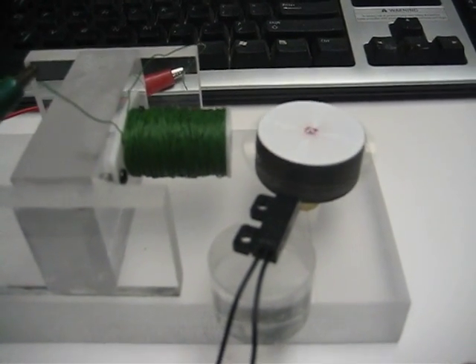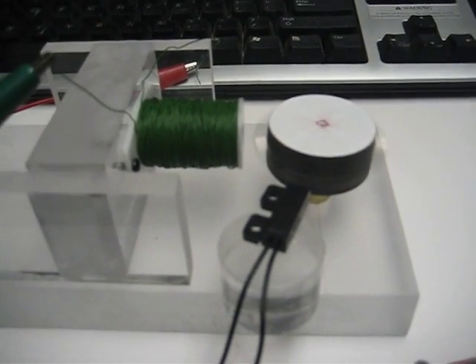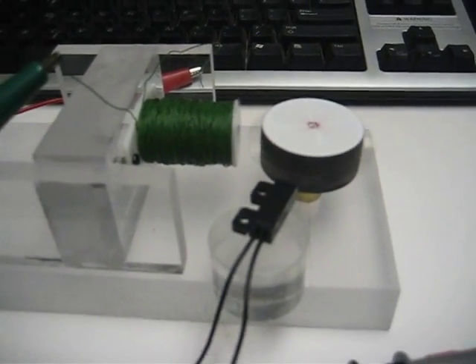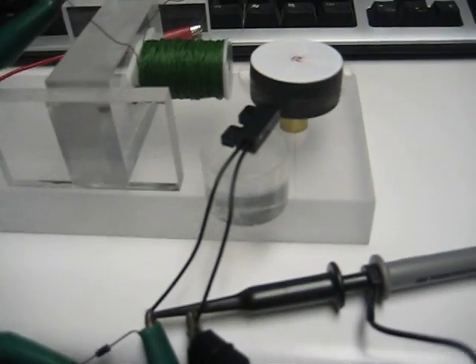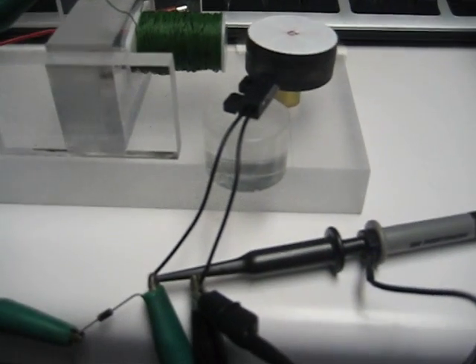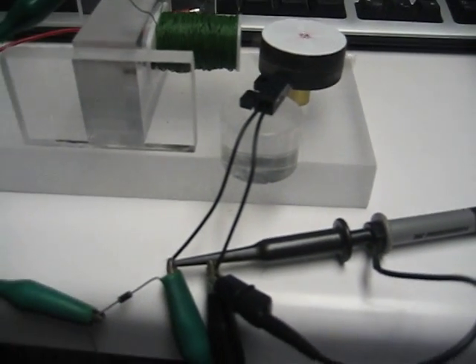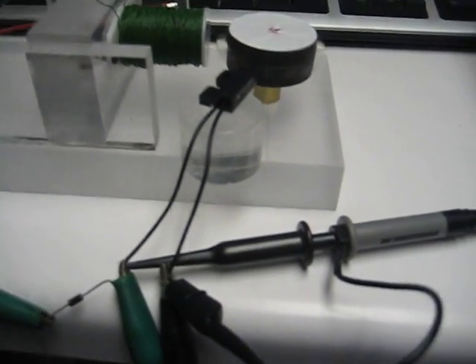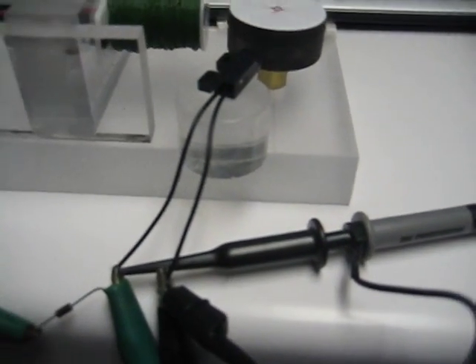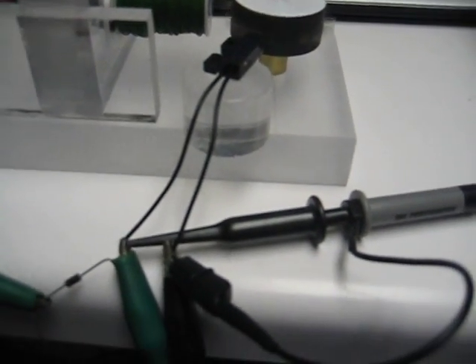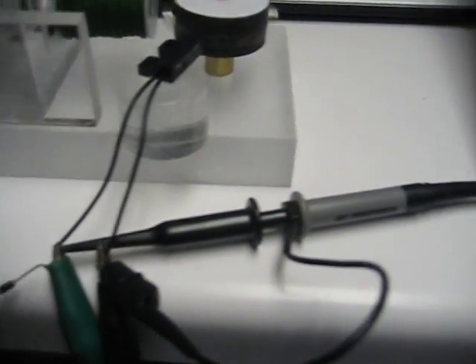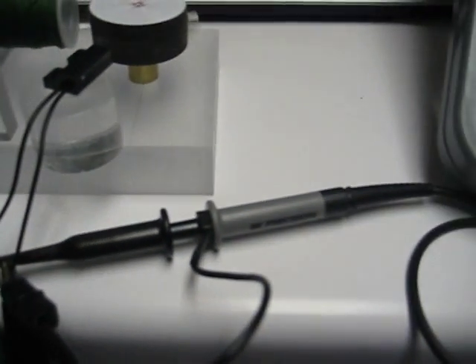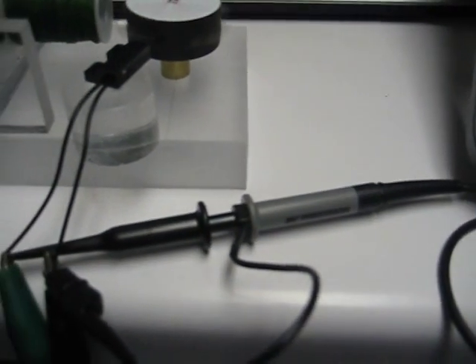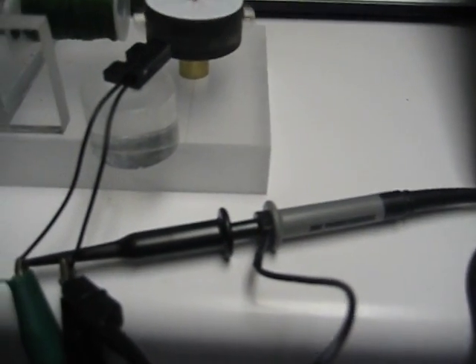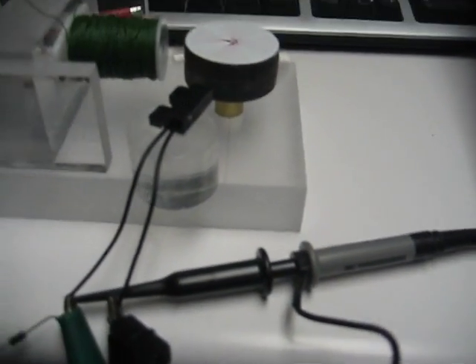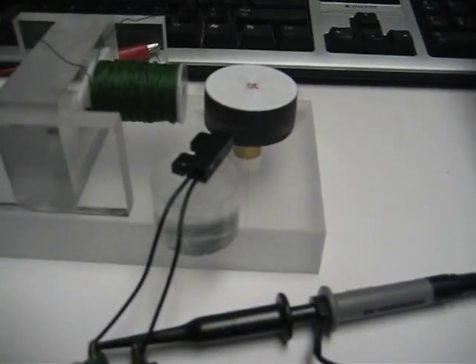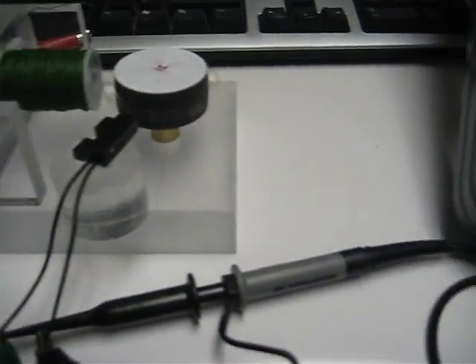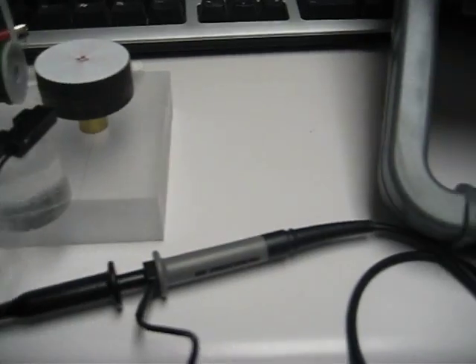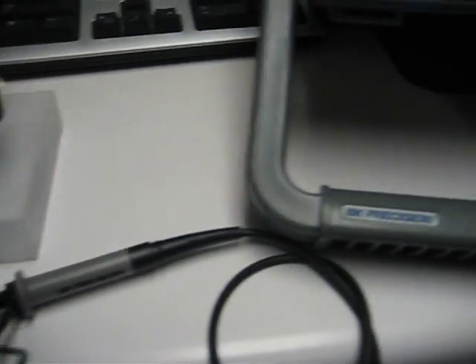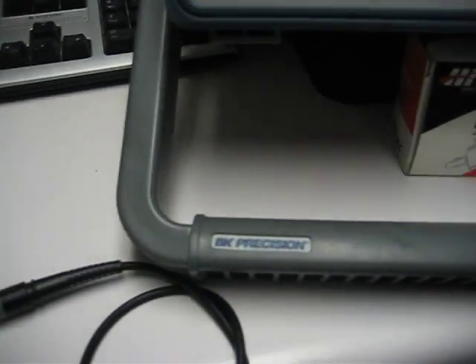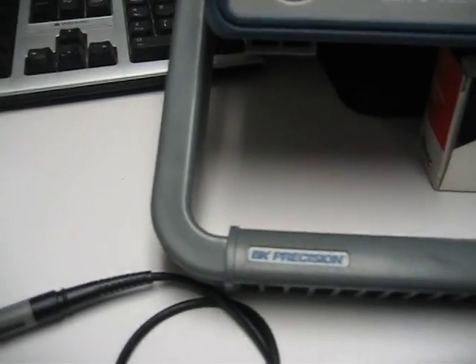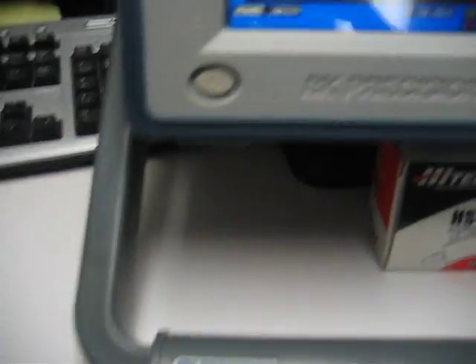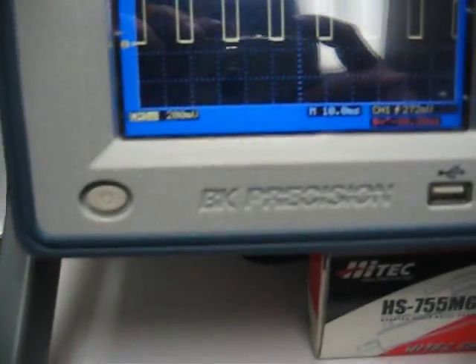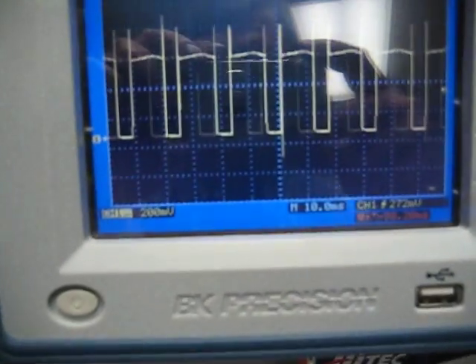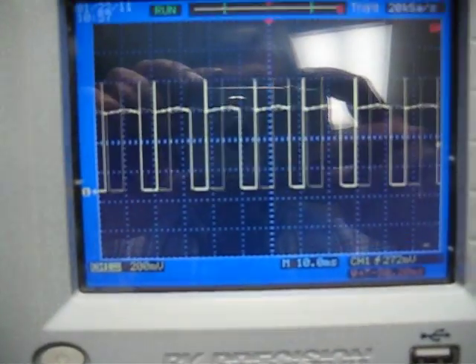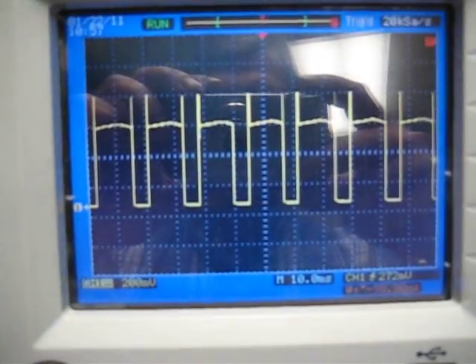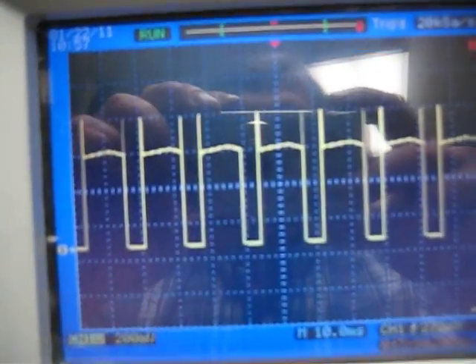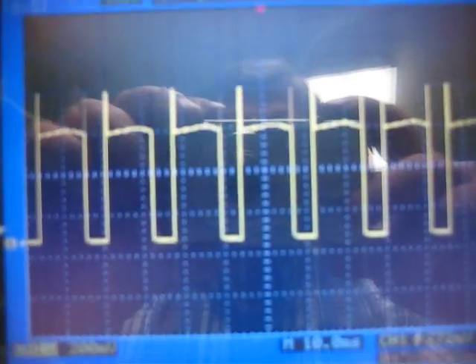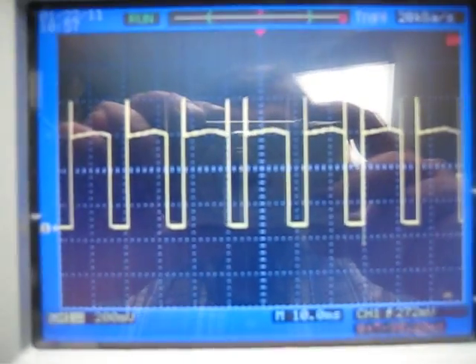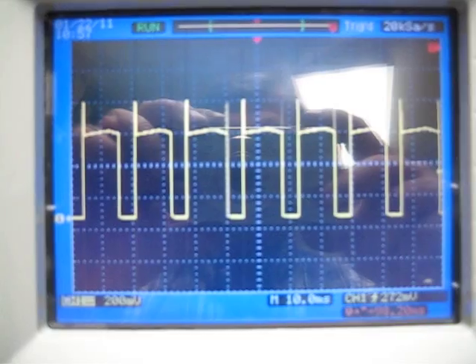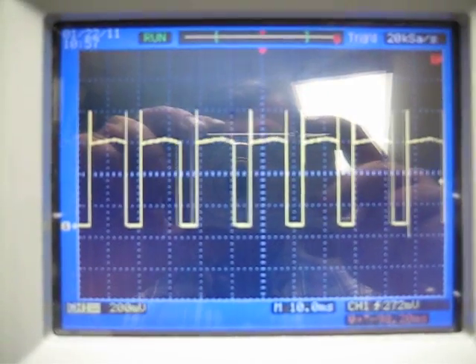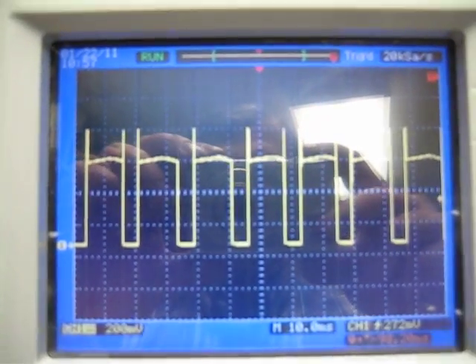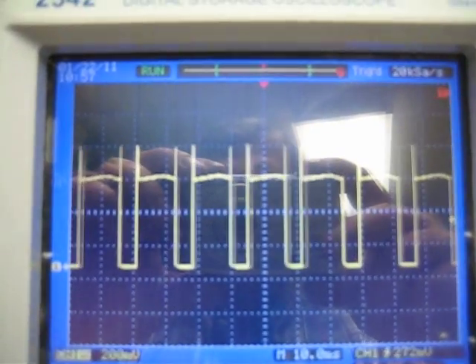I brought home a big digital scope from work, a storage scope, so that we could actually look at the iron coil waveform since the nano wouldn't quite pick it up.